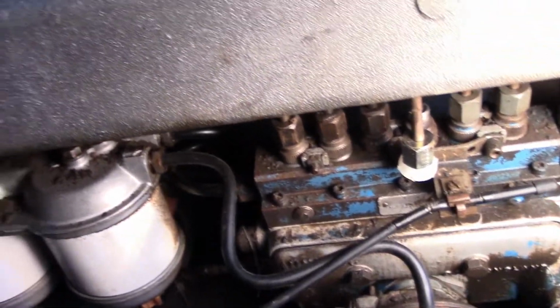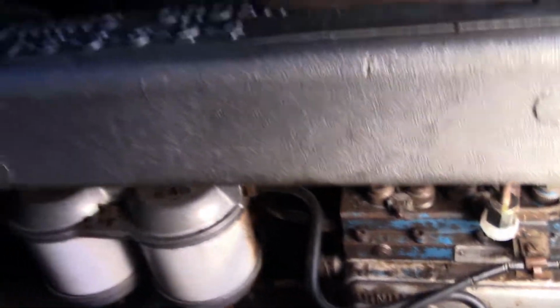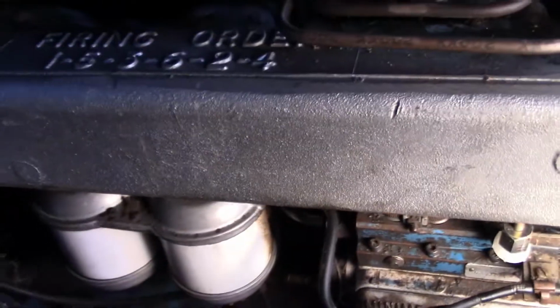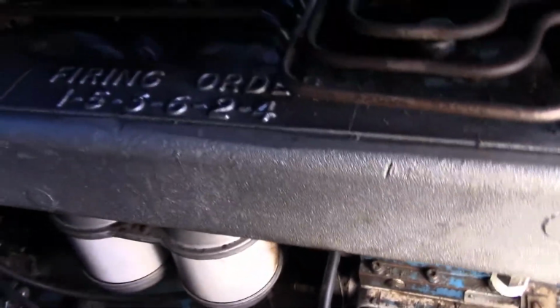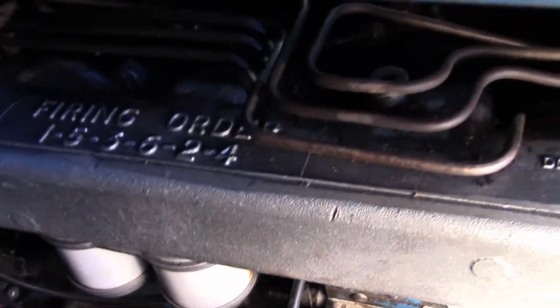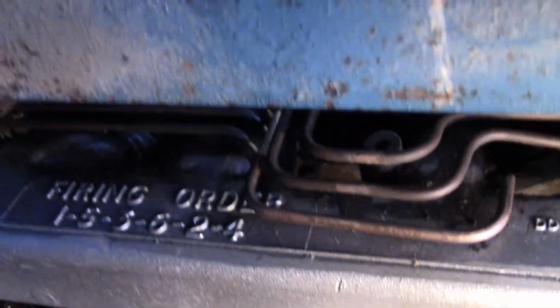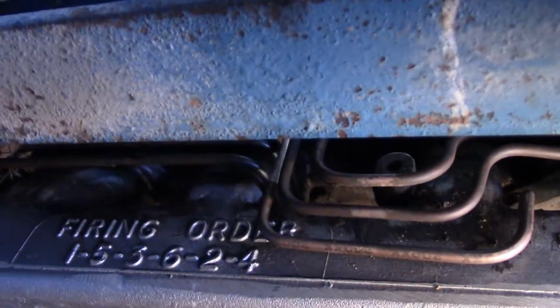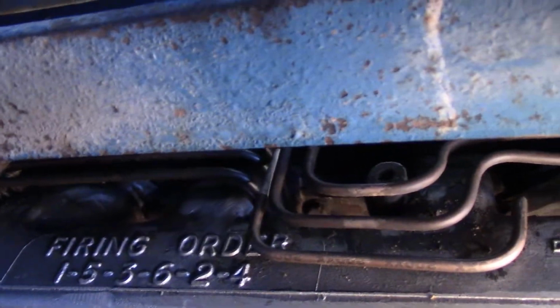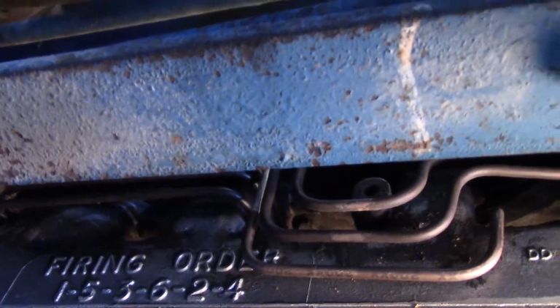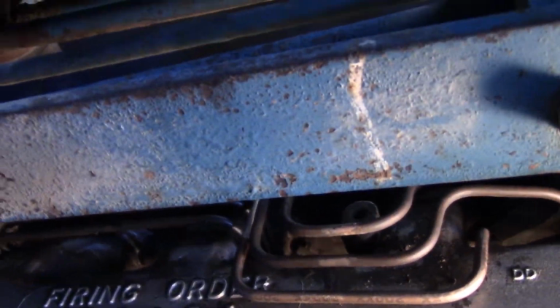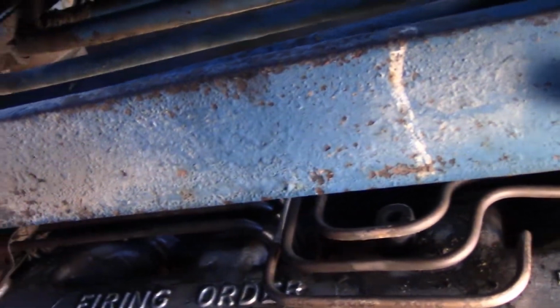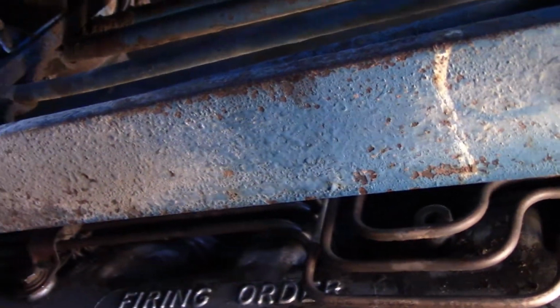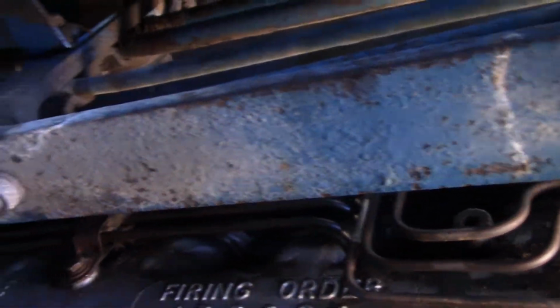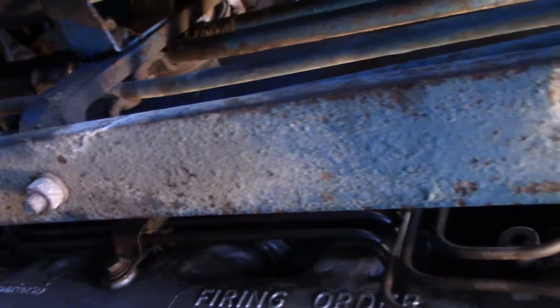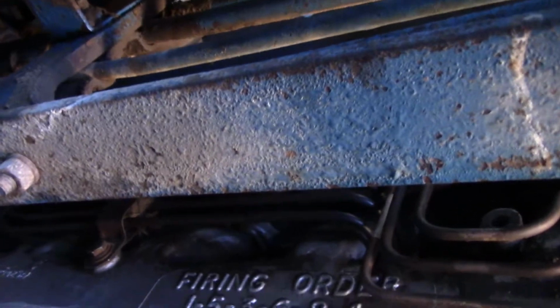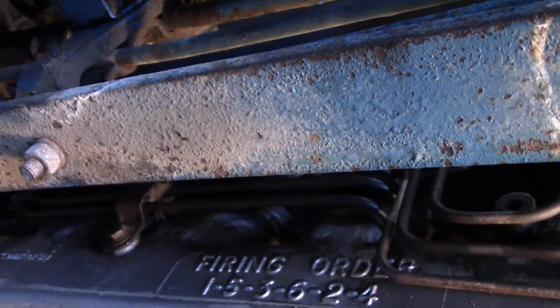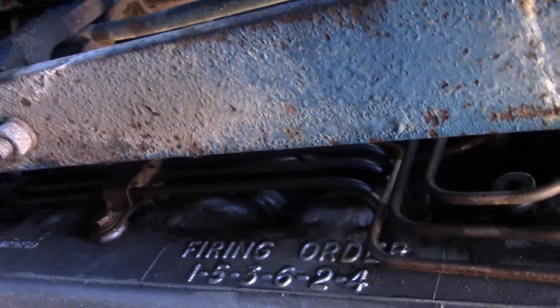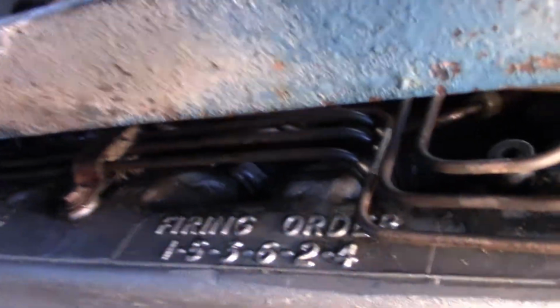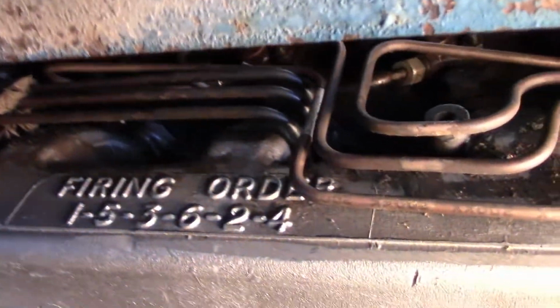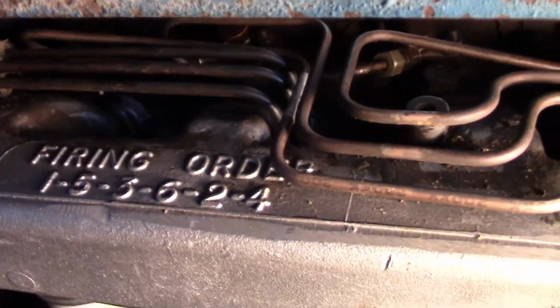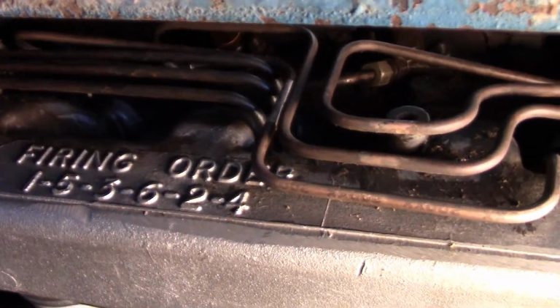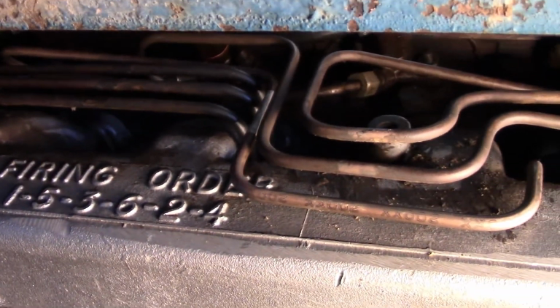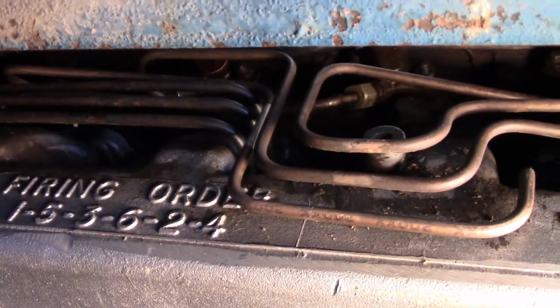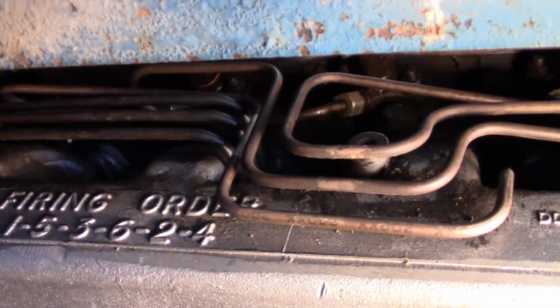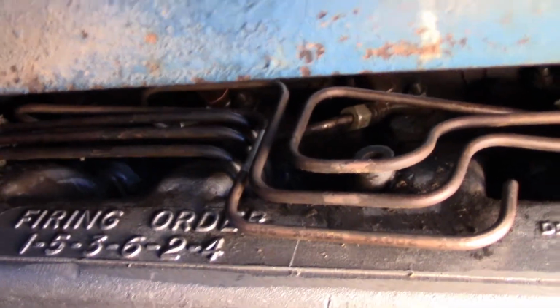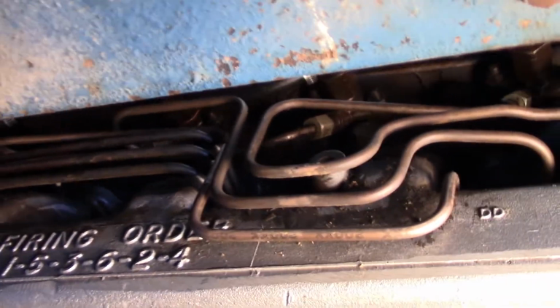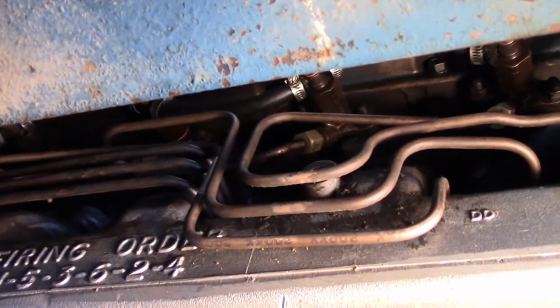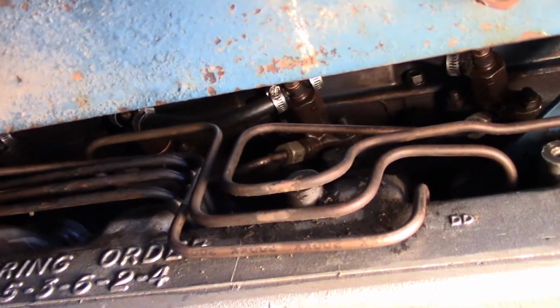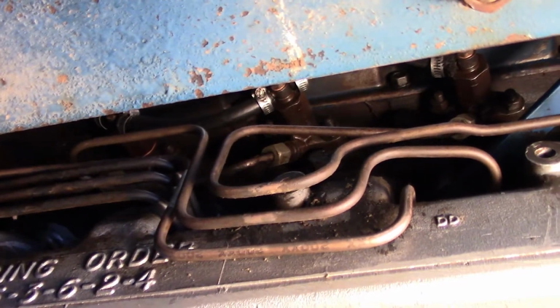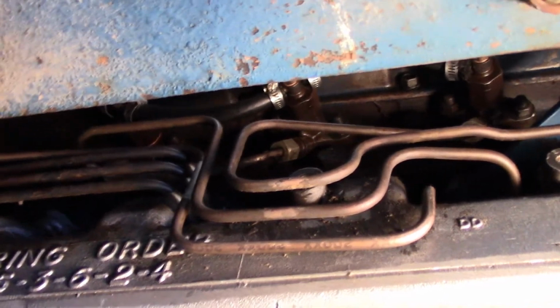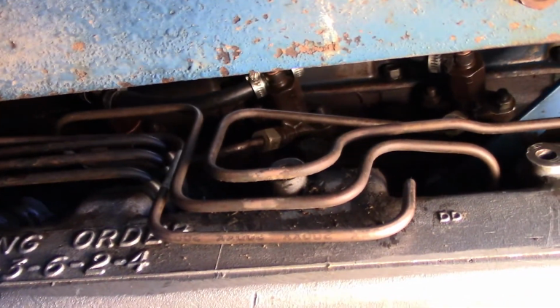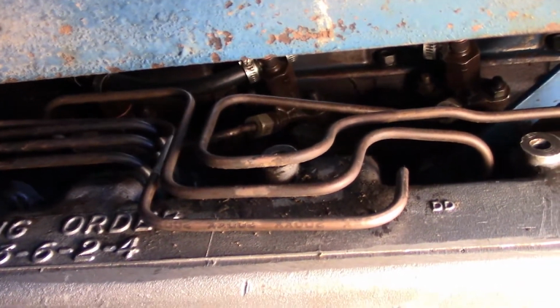Then what you want to do — and don't do this part, or any of these parts actually, for newer diesels. This is an old diesel only, because on the newer ones you'll actually wreck the injection system.